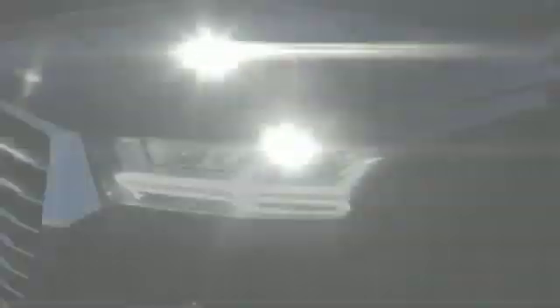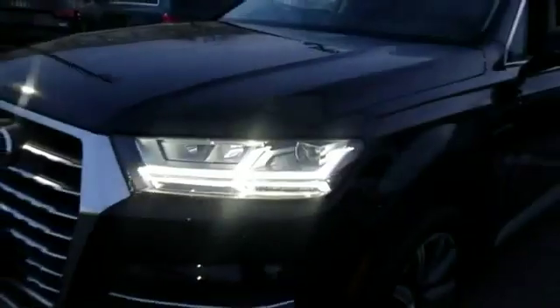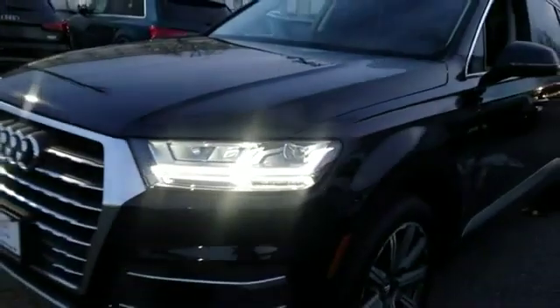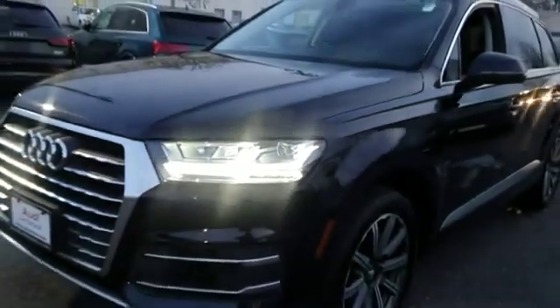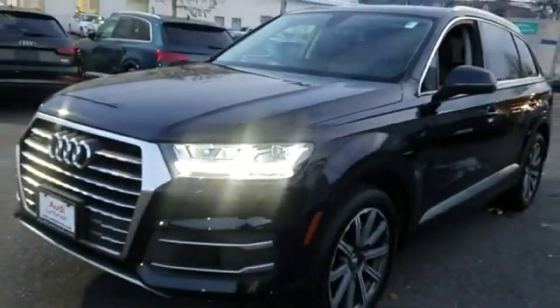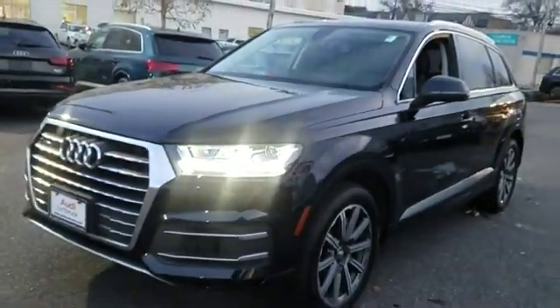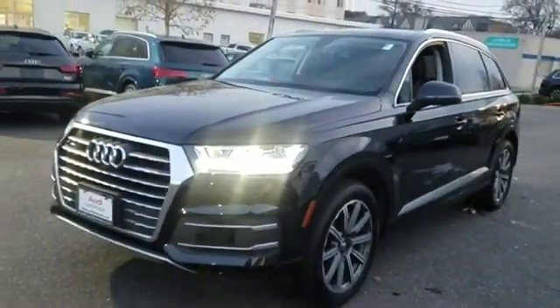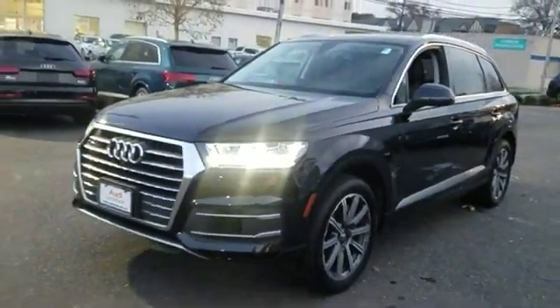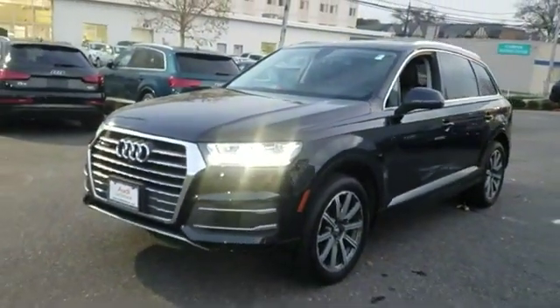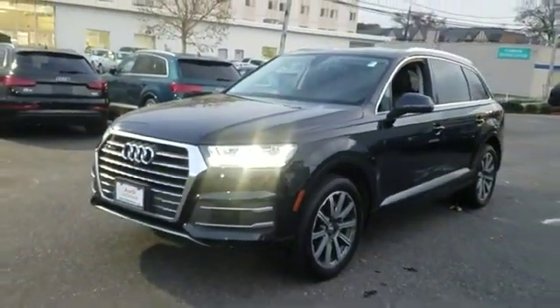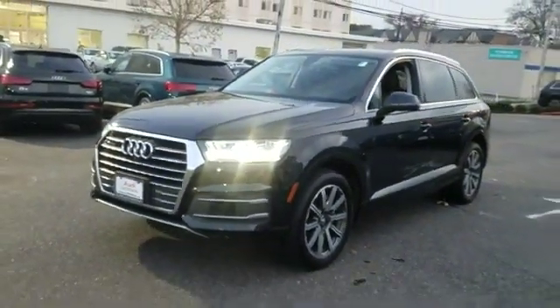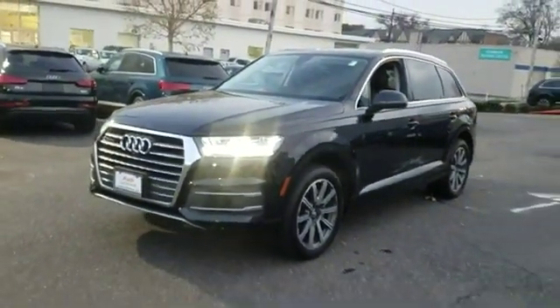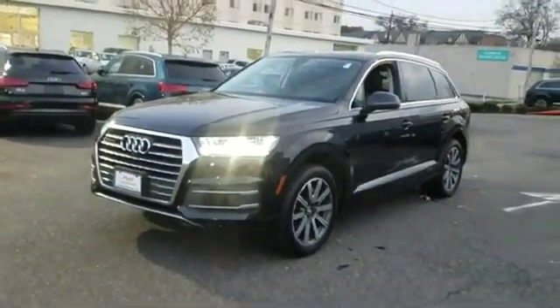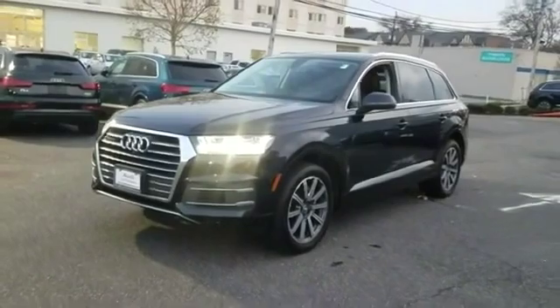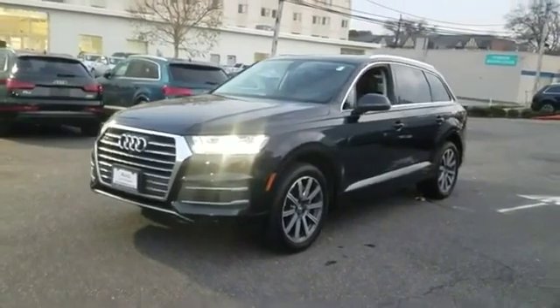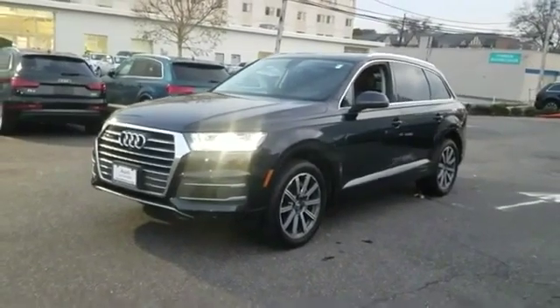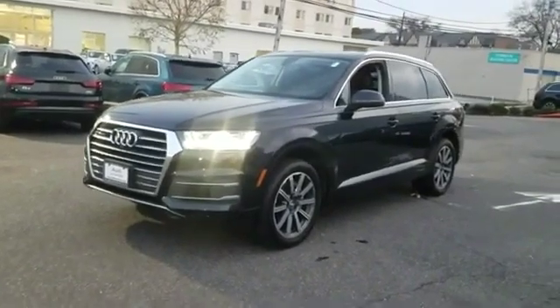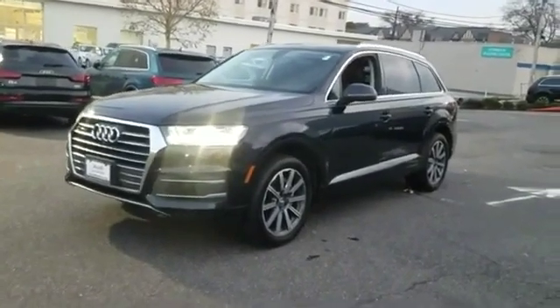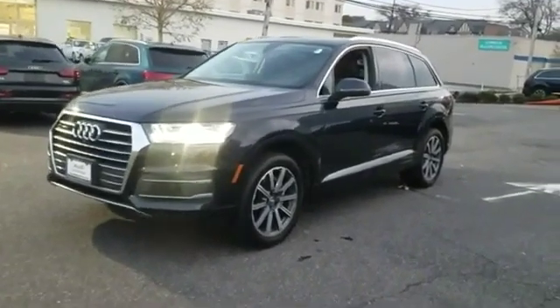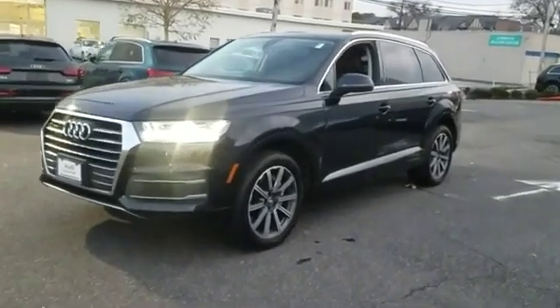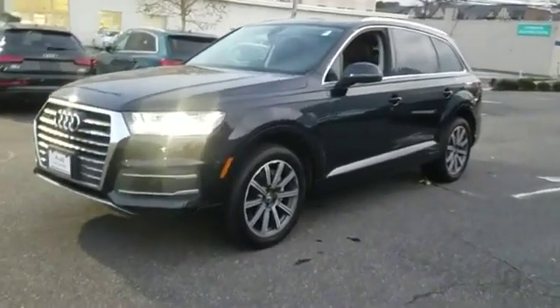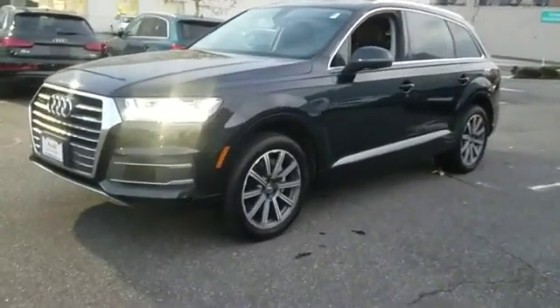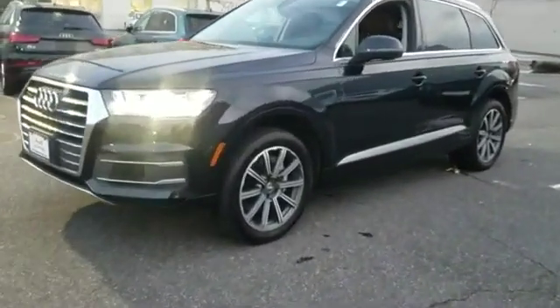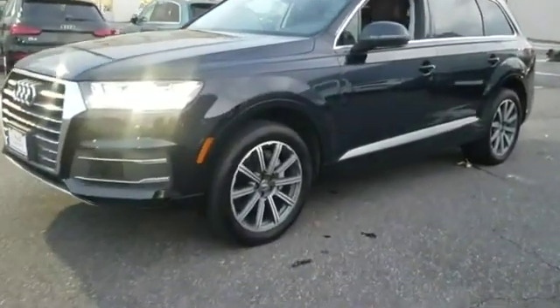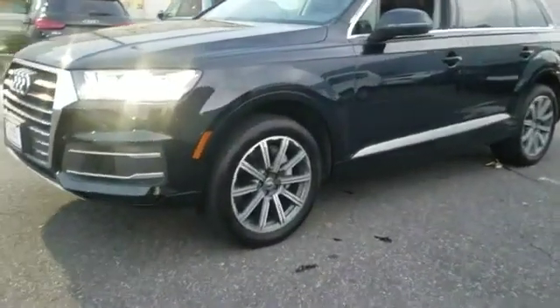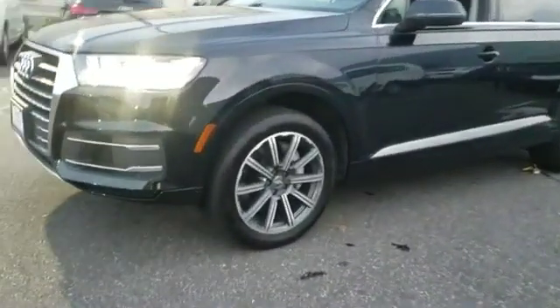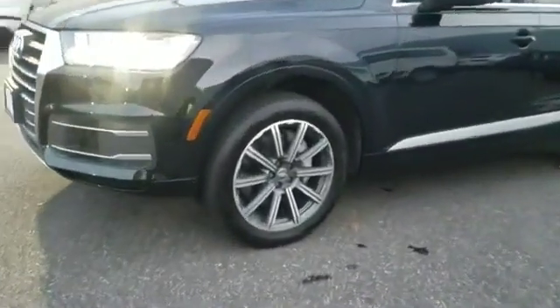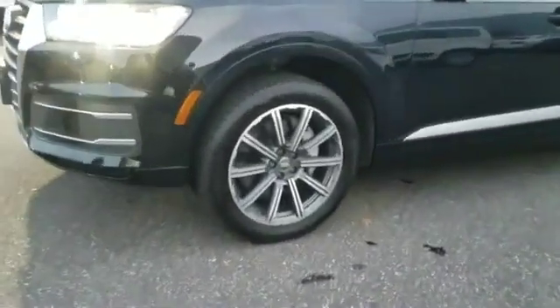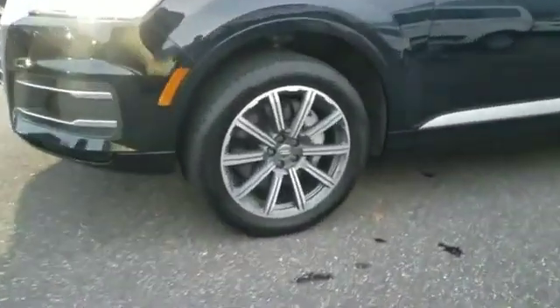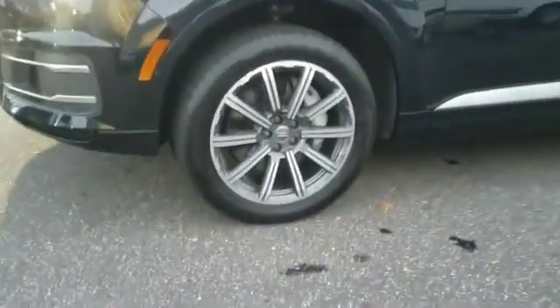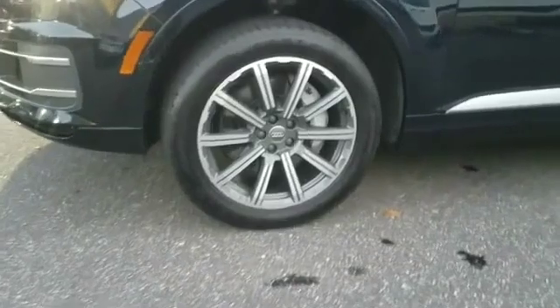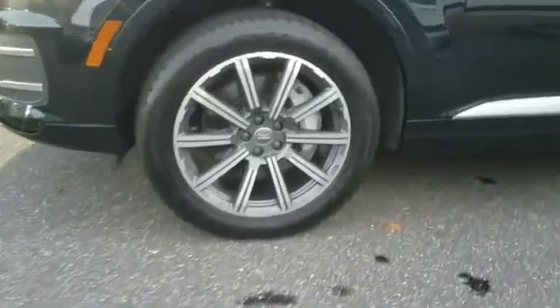2017 Audi Q7 with less than 15,000 miles on the odometer — this SUV offers space as well as power and performance.